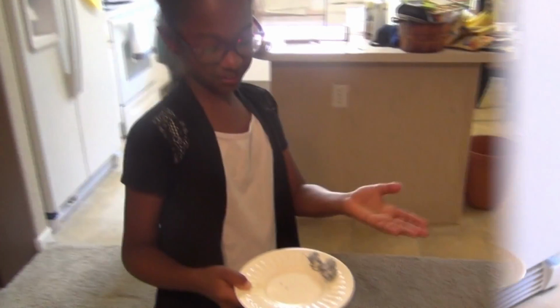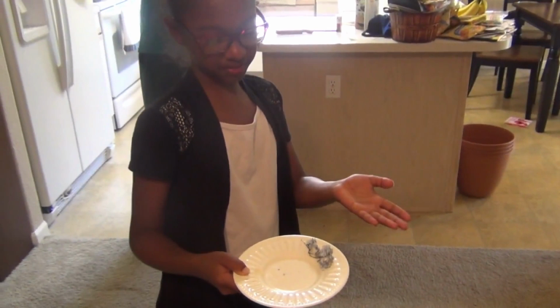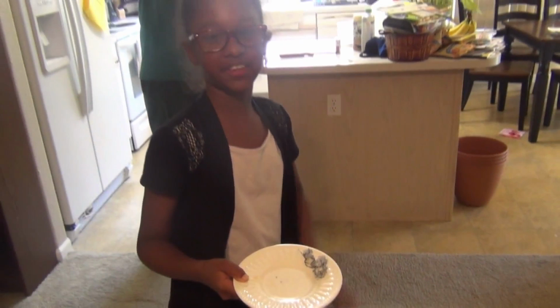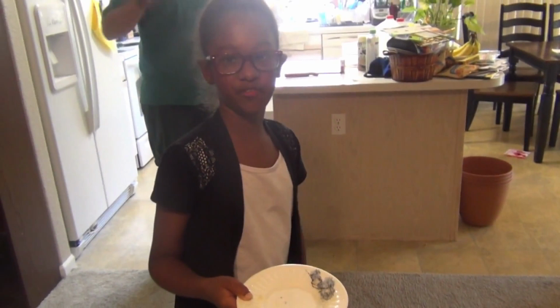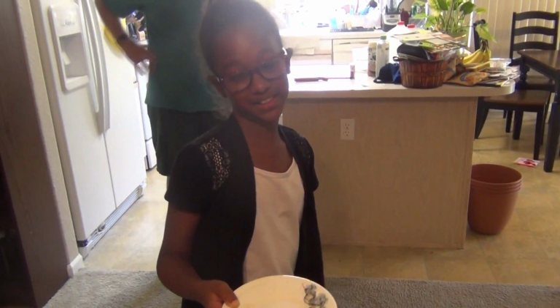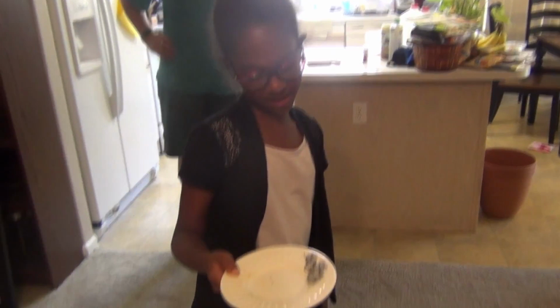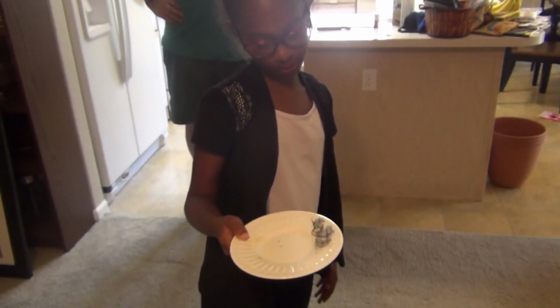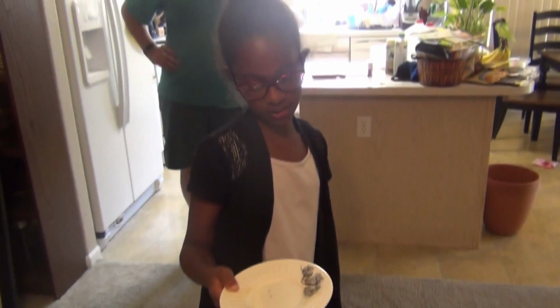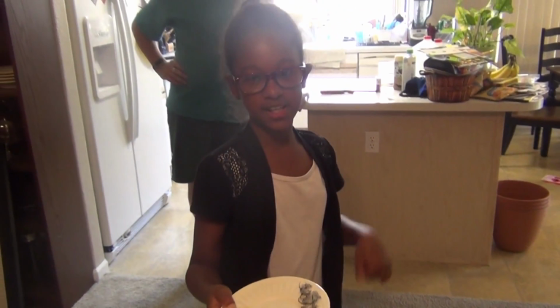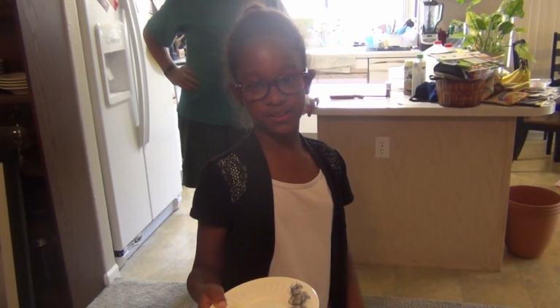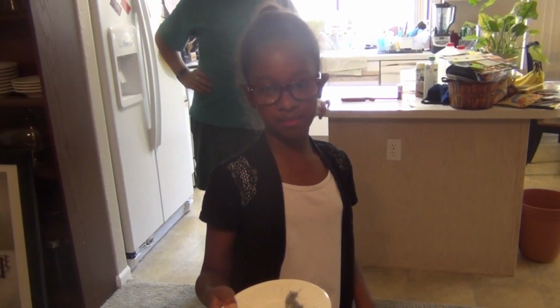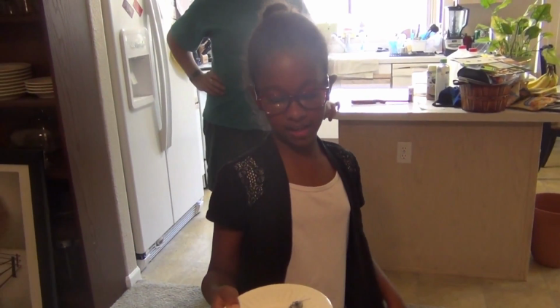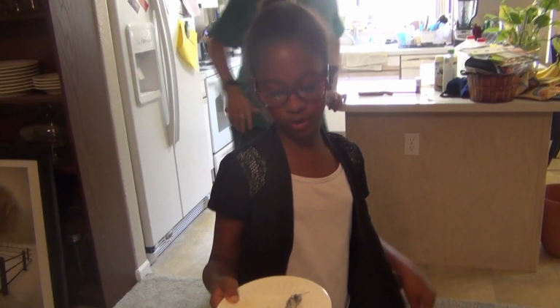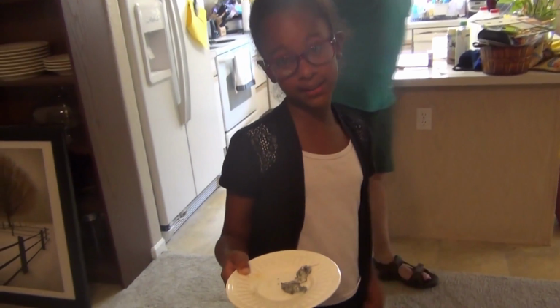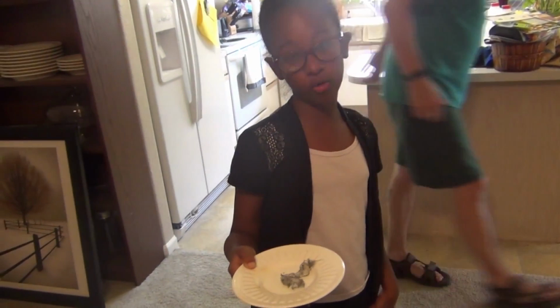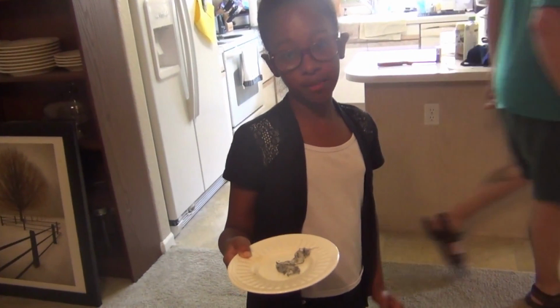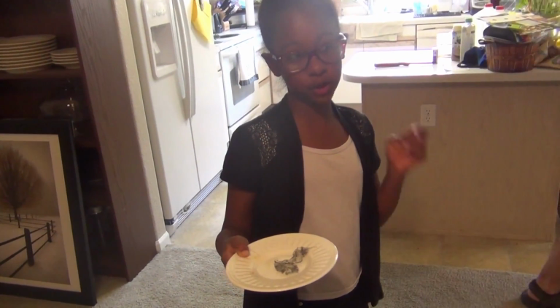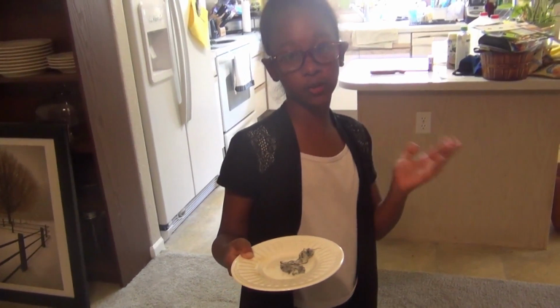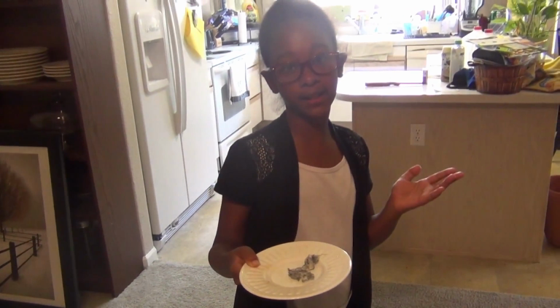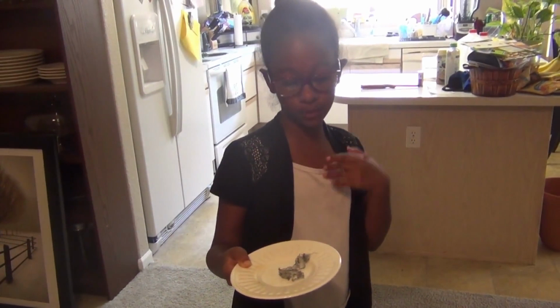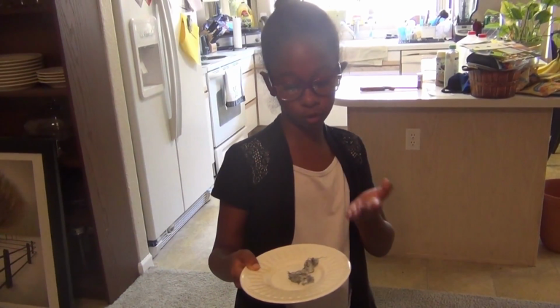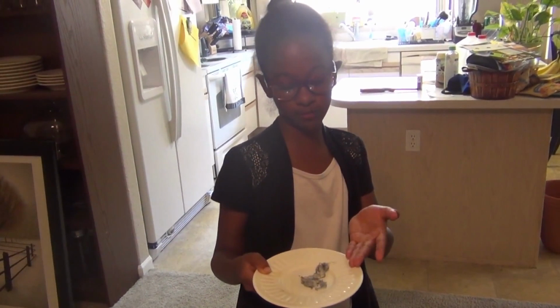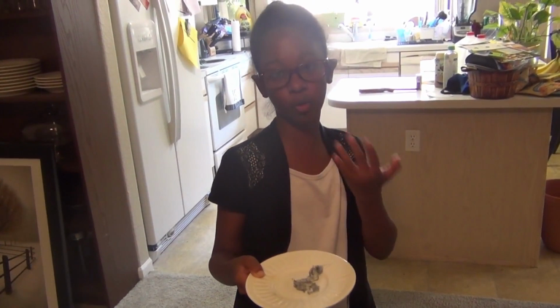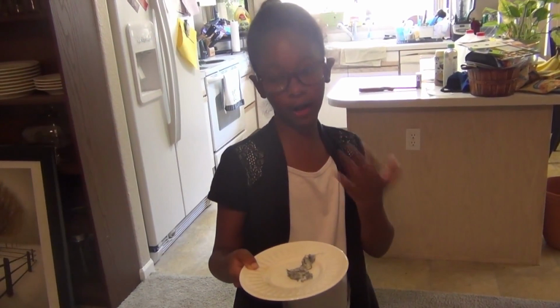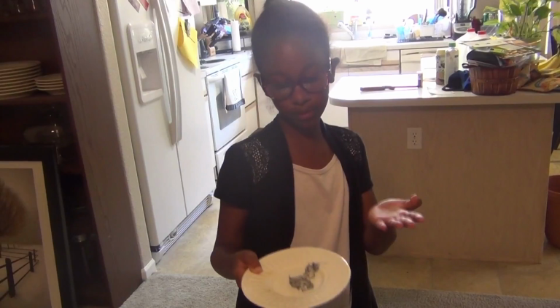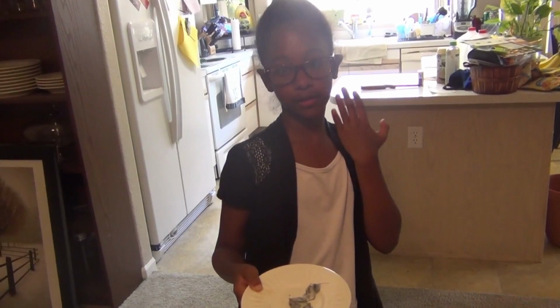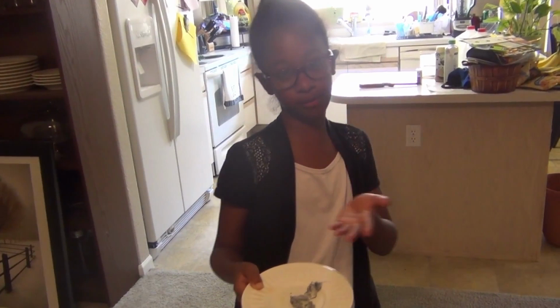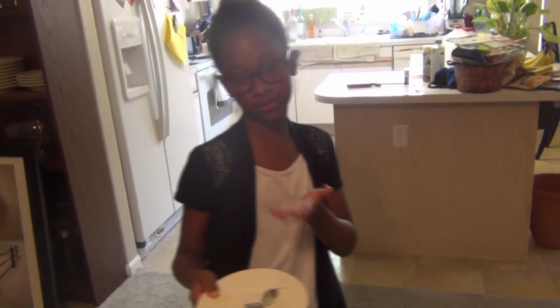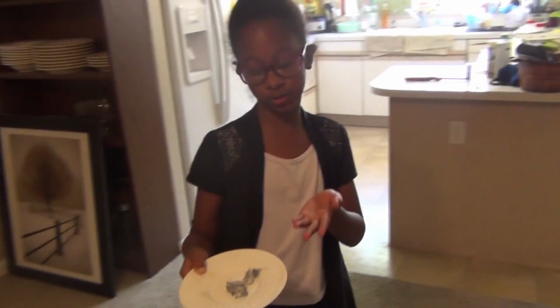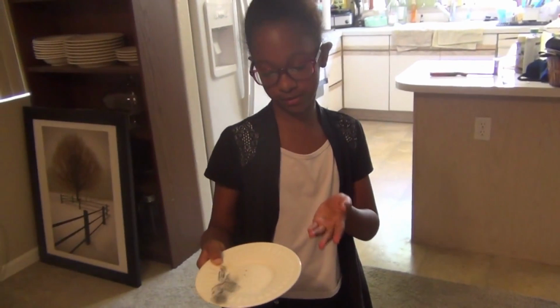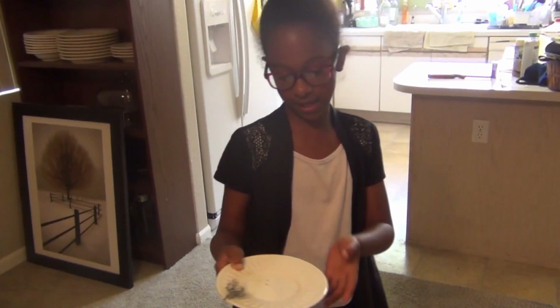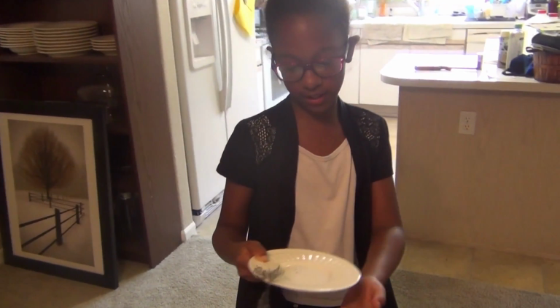So there you have it — this is a flying teabag. I hope you enjoyed this. Subscribe, like, comment. Try this at home, but make sure if you're a kid that you get adult supervision, help, and permission to do this. Have a great day.